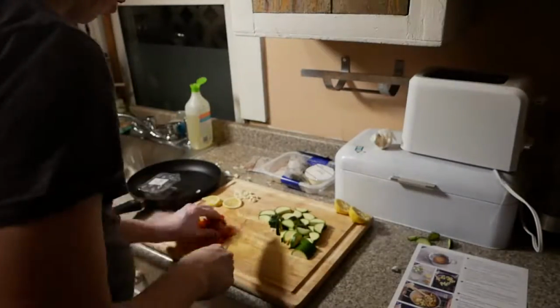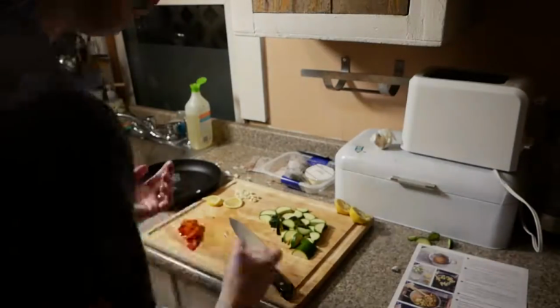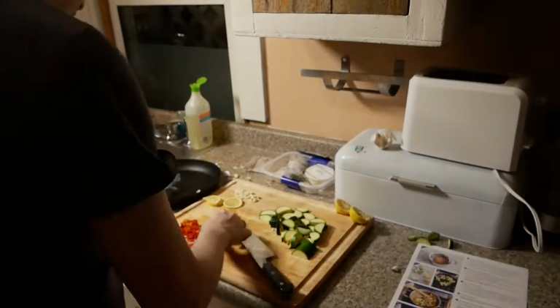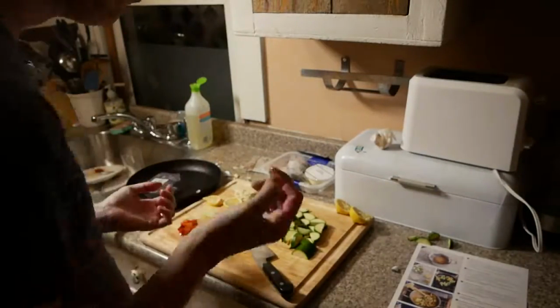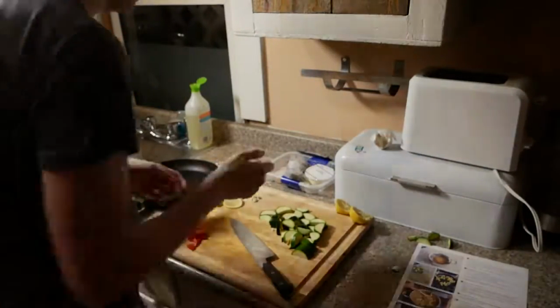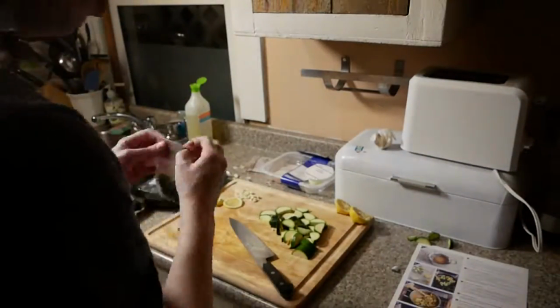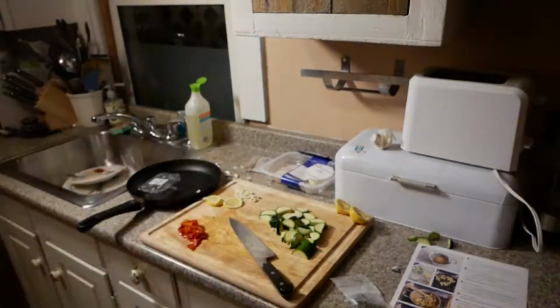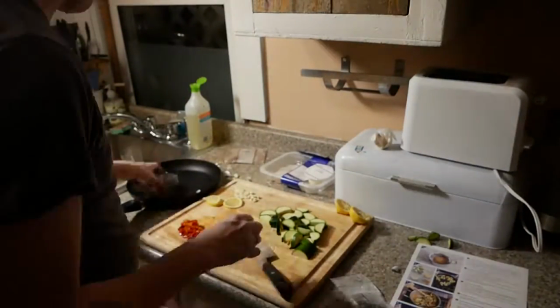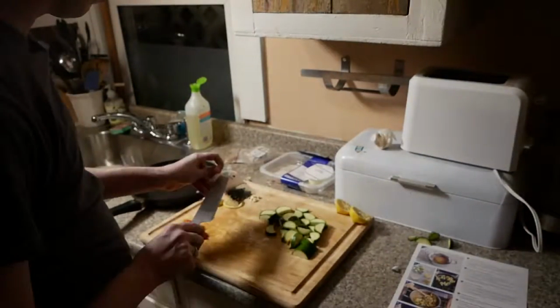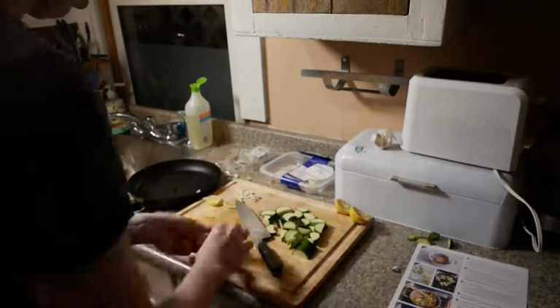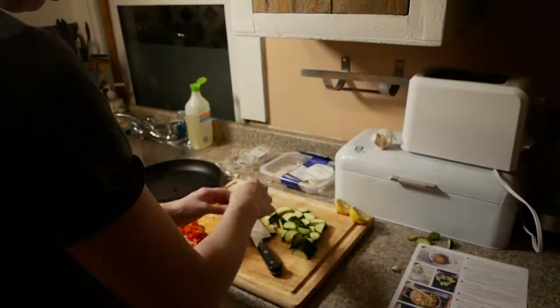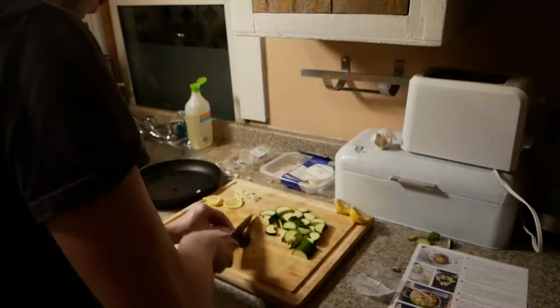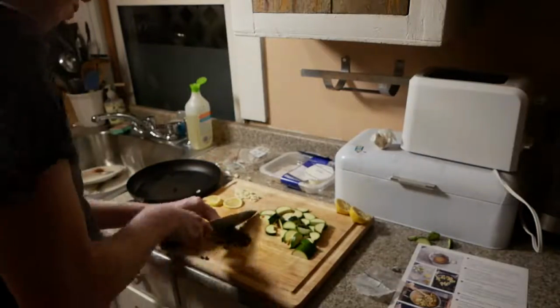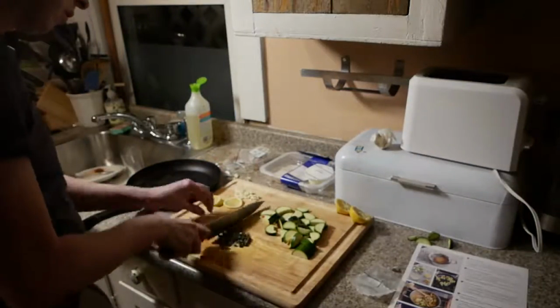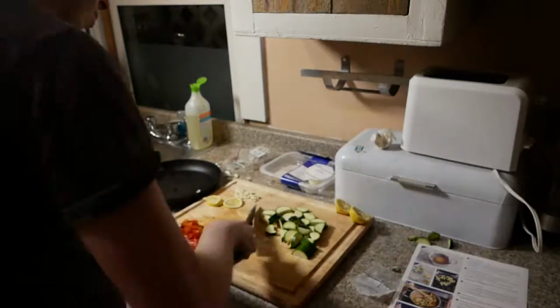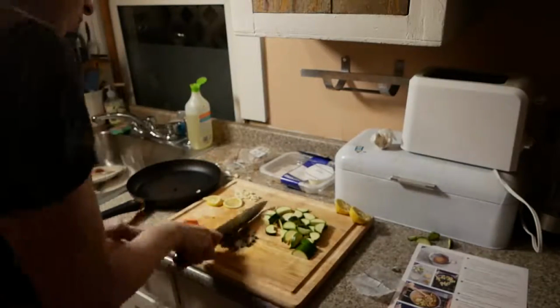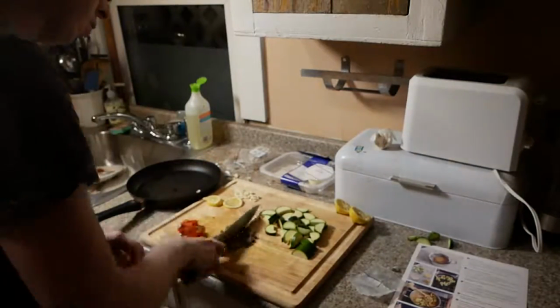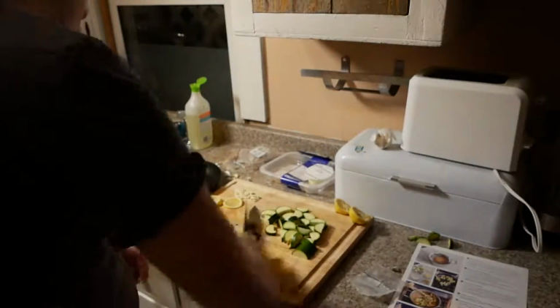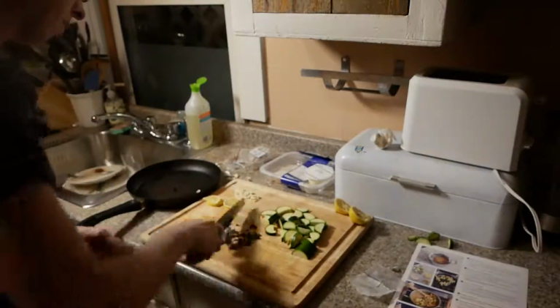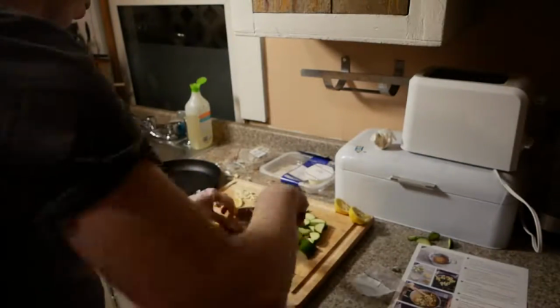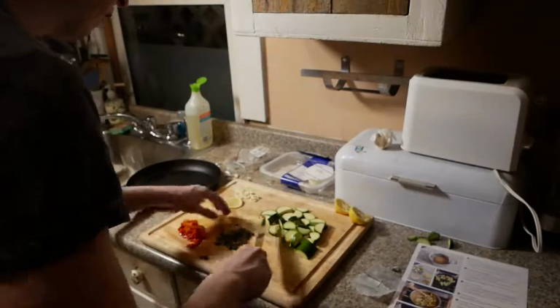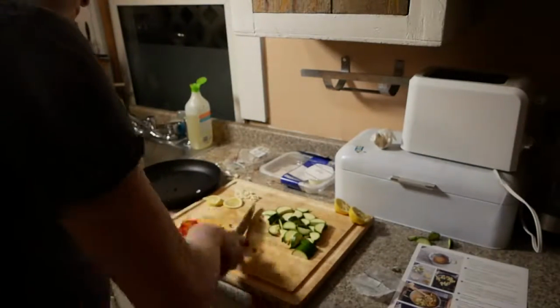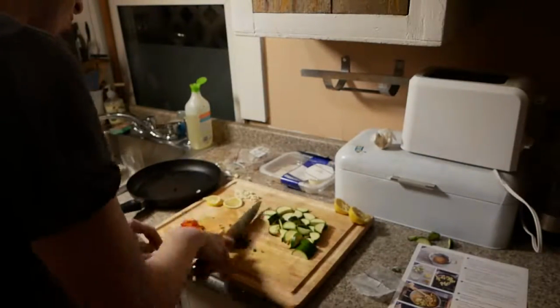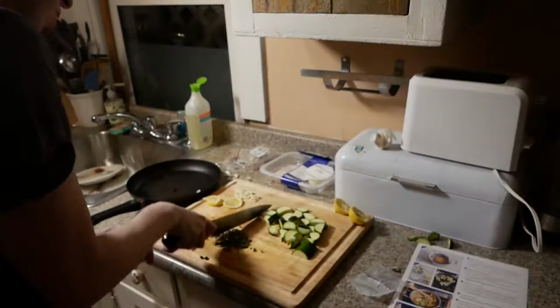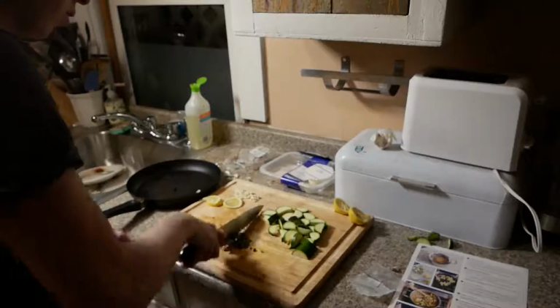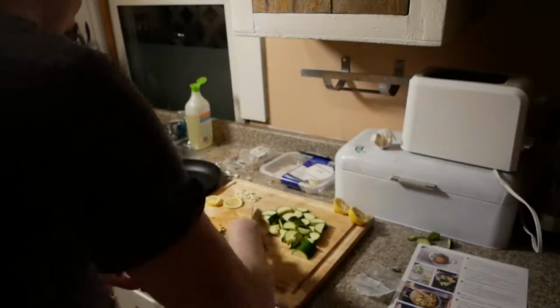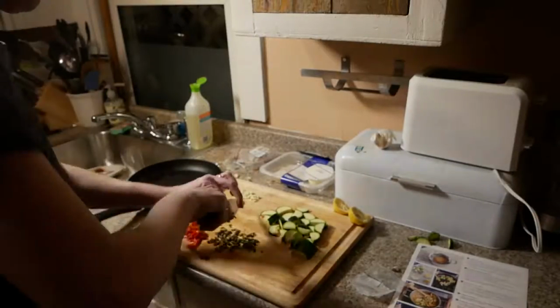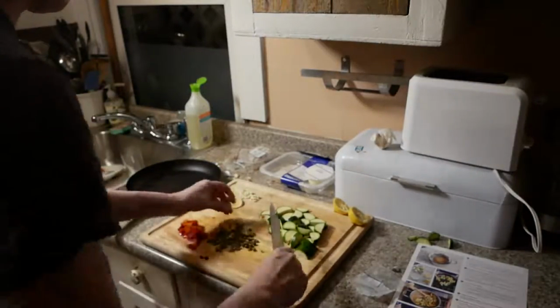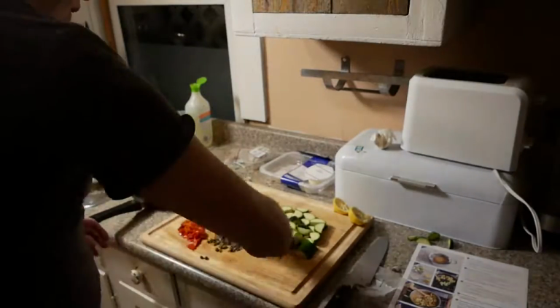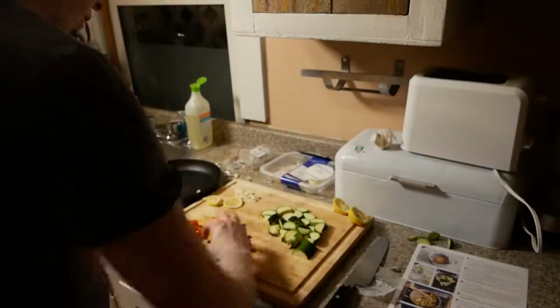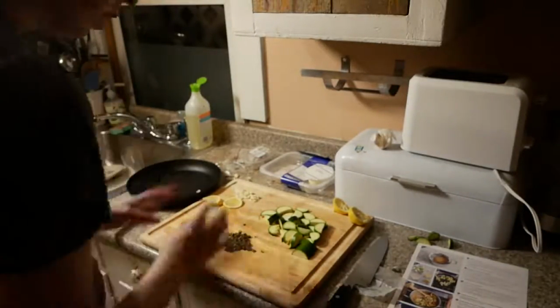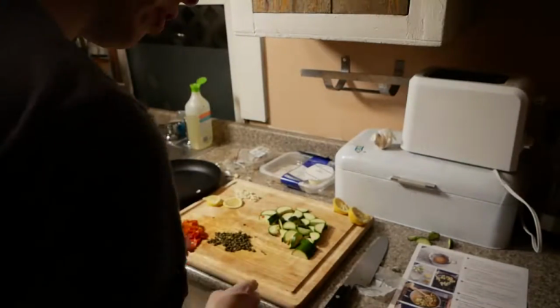I kind of went in a couple different directions, and then chopped up the peppers for the pepper caper mayo that we're going to be making in a second, as well as the capers. Capers are small, so we're just chopping those back and forth with the base of the knife.